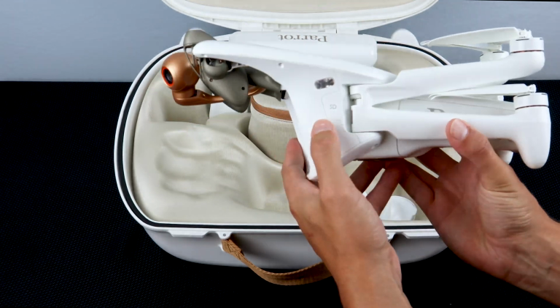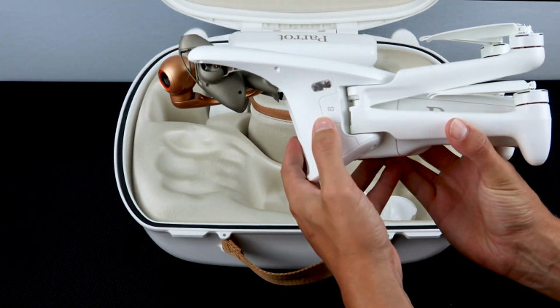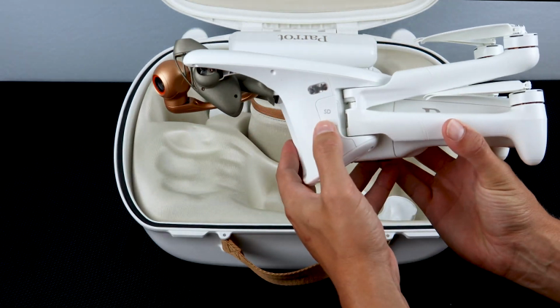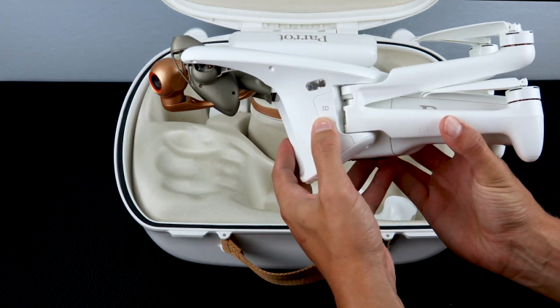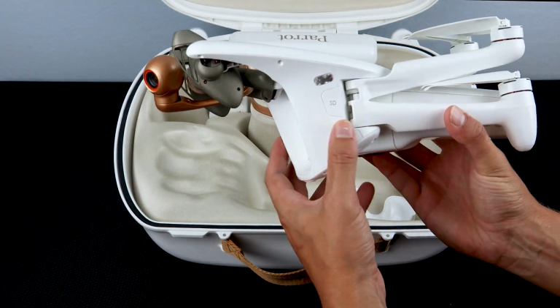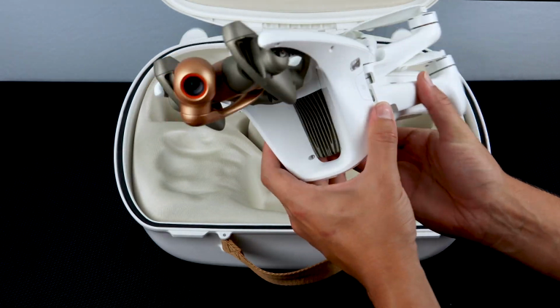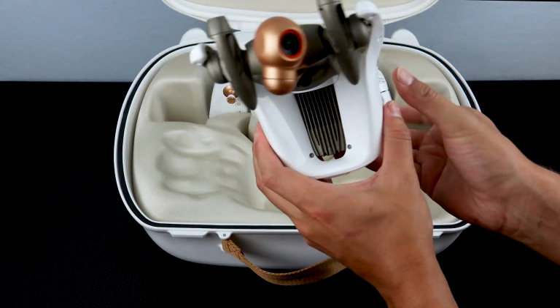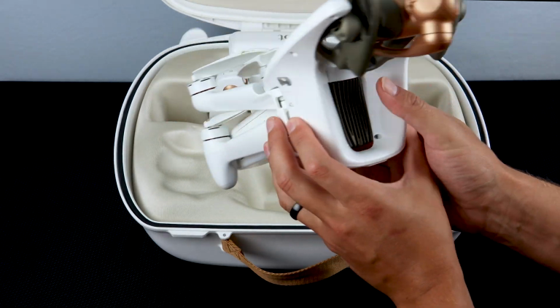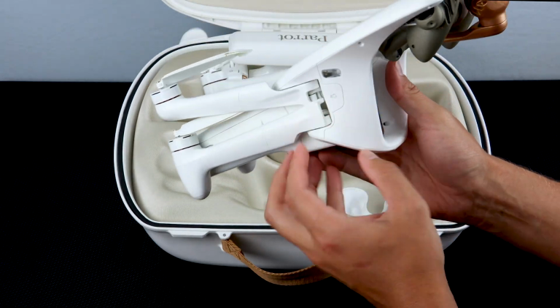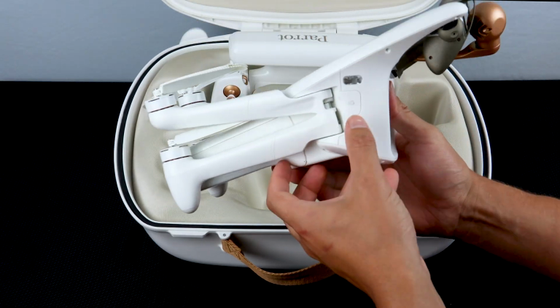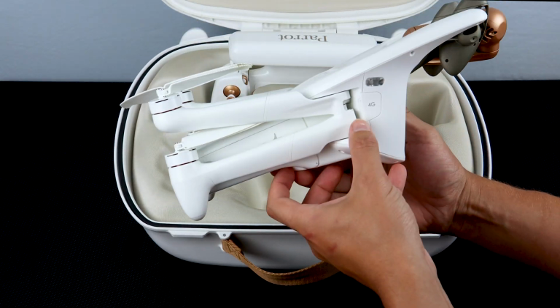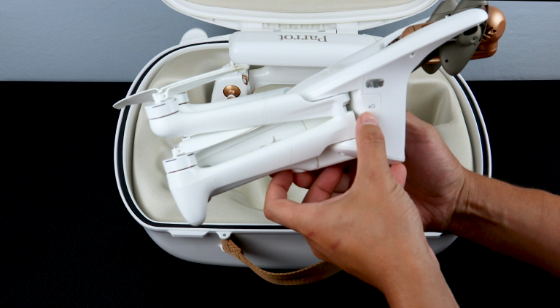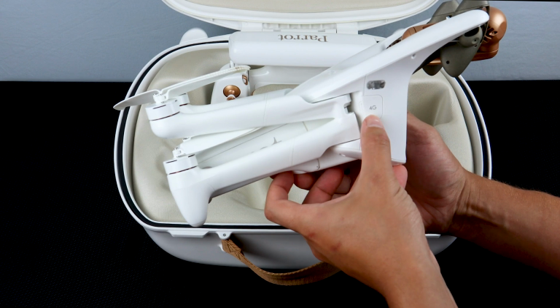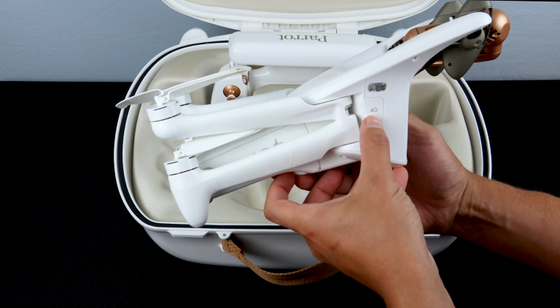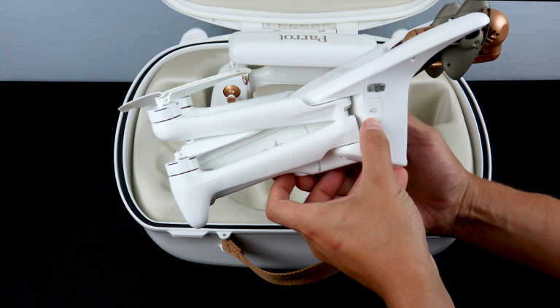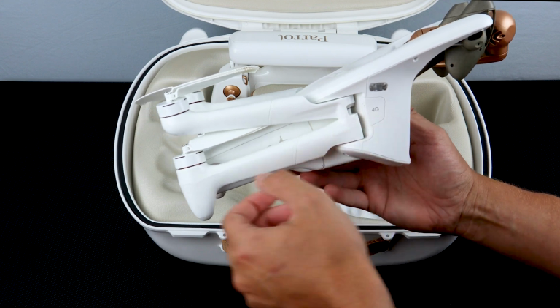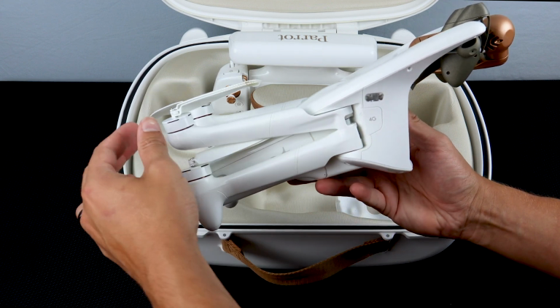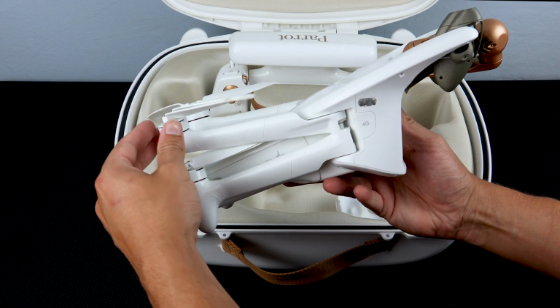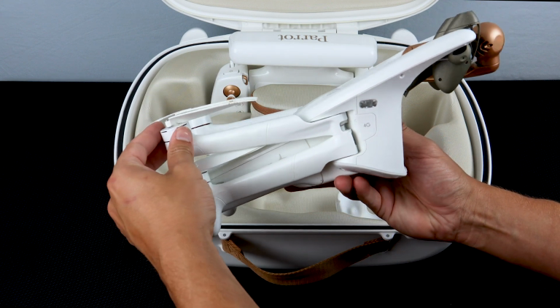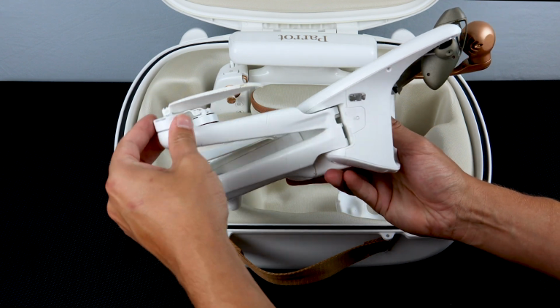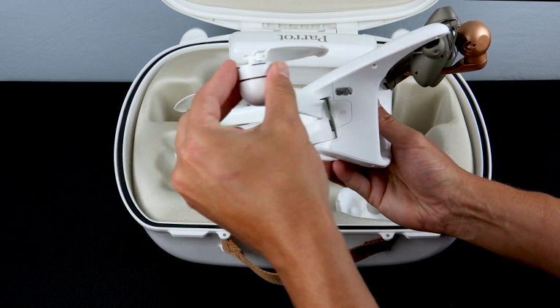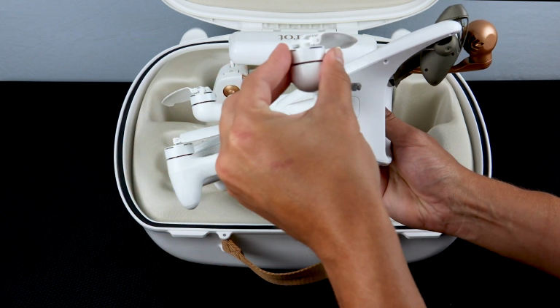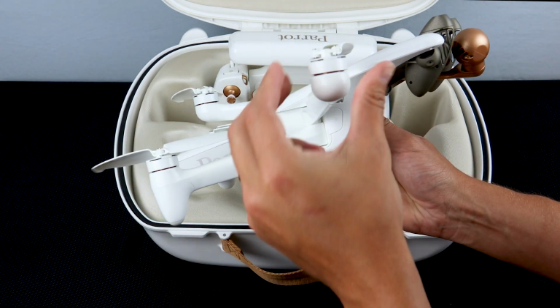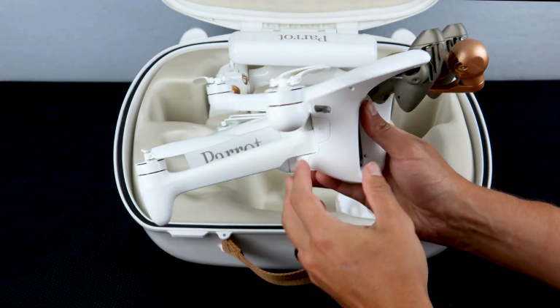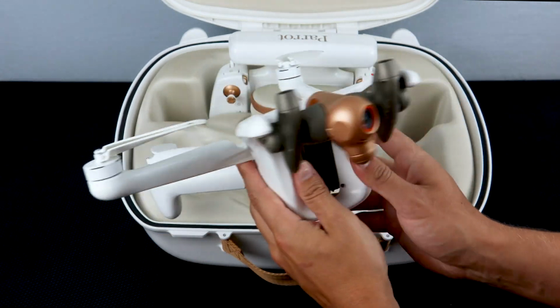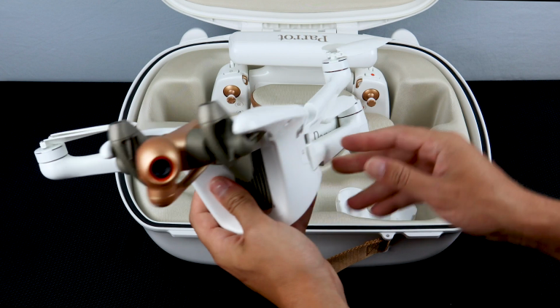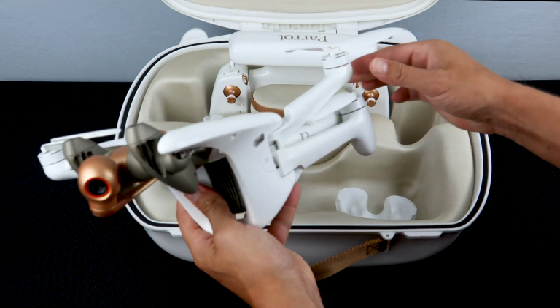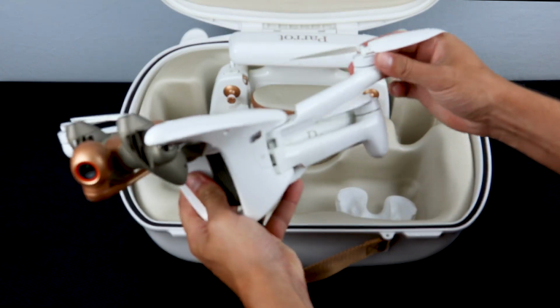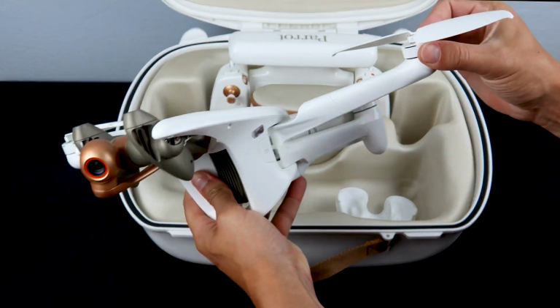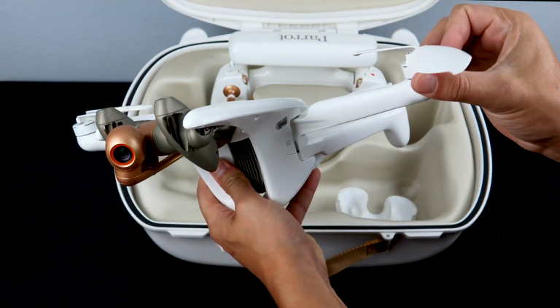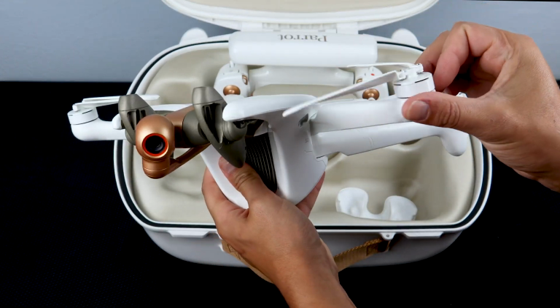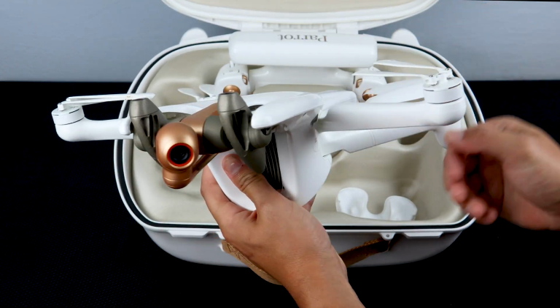On the left side of the drone you'll find a slot for the SD card, and on the right side of the drone you'll find the slot for the 4G SIM card. To extend the arms, extend only the top arm and the bottom arm will also lock into place.